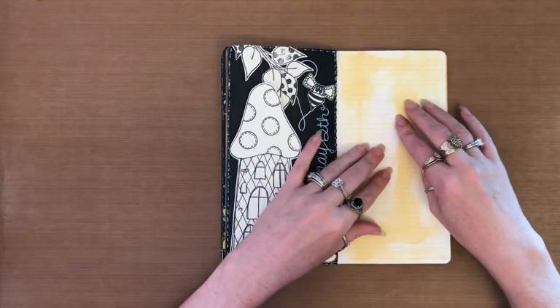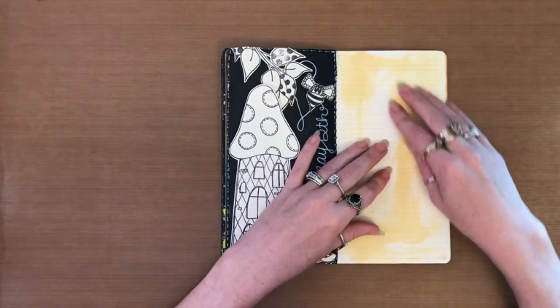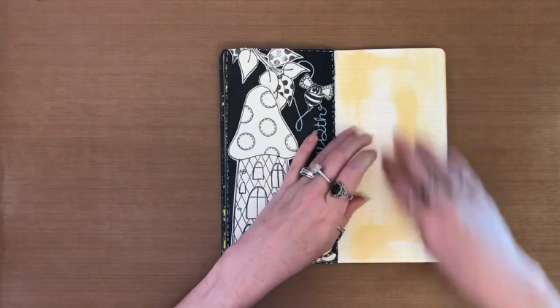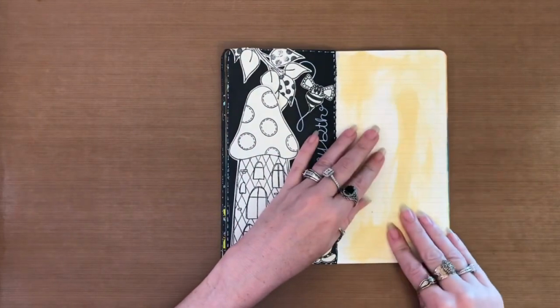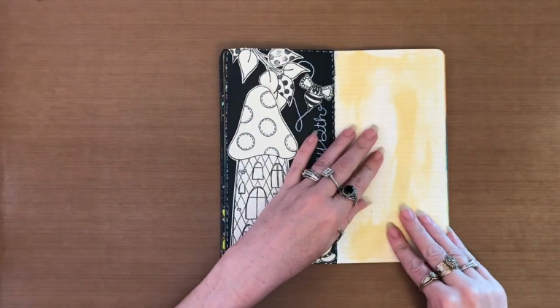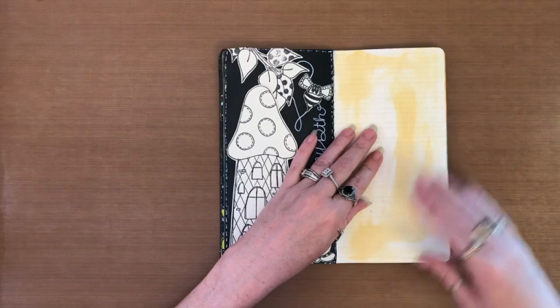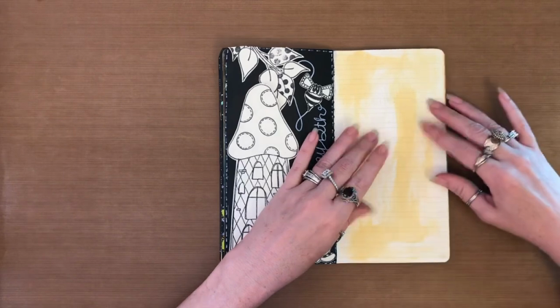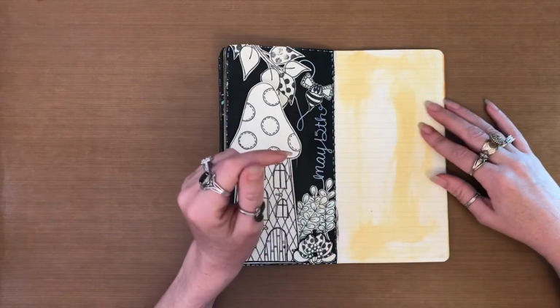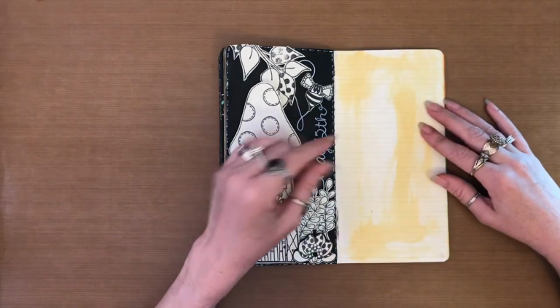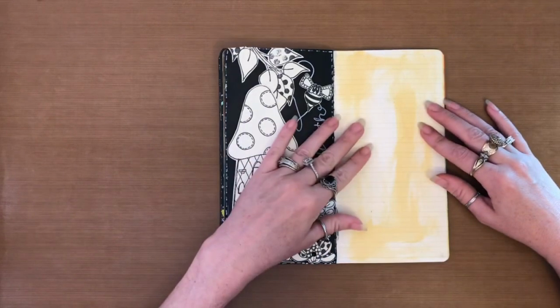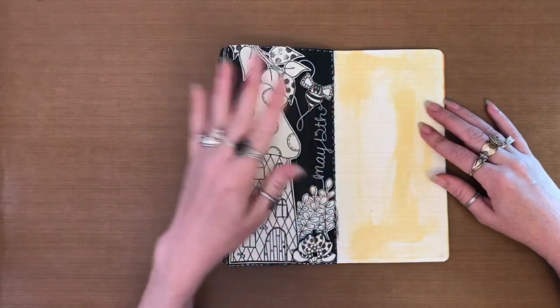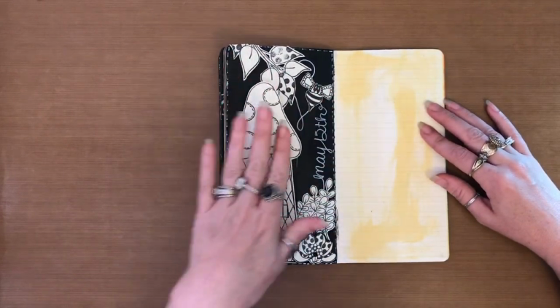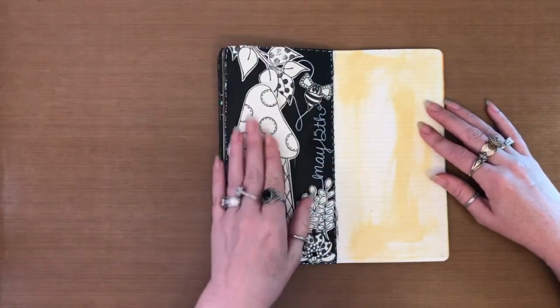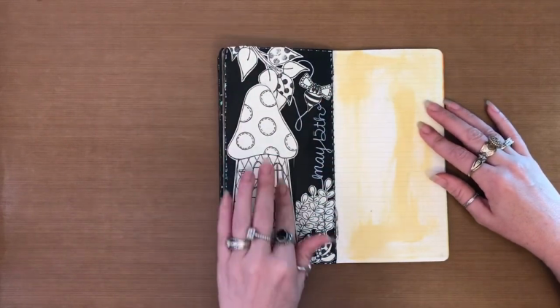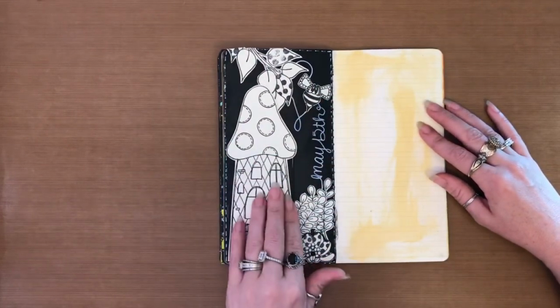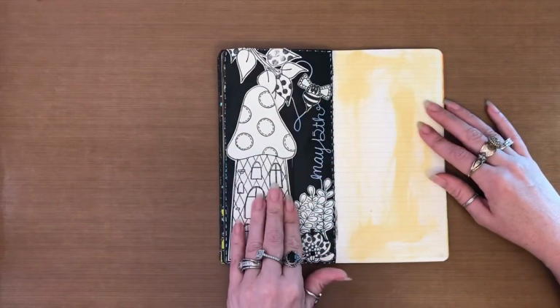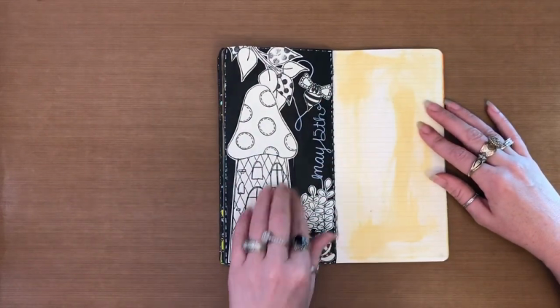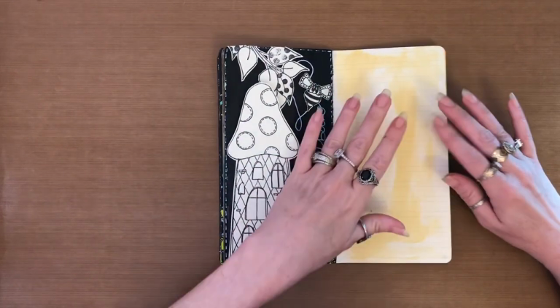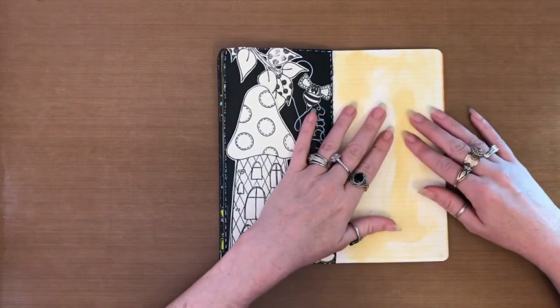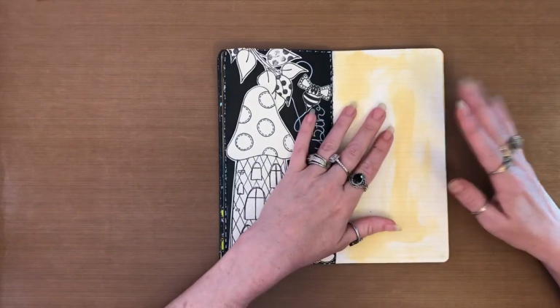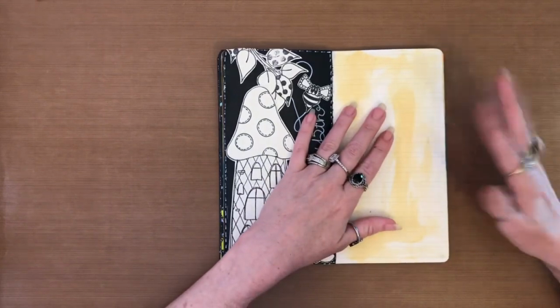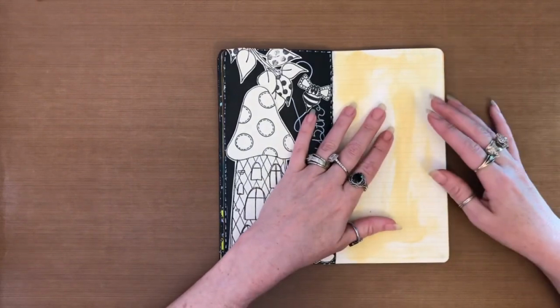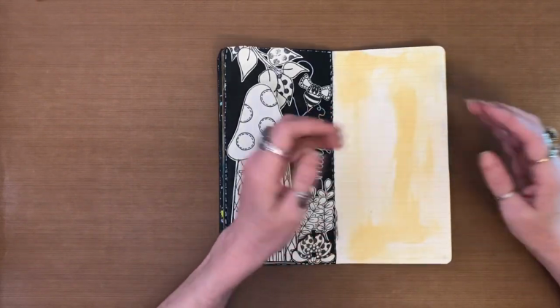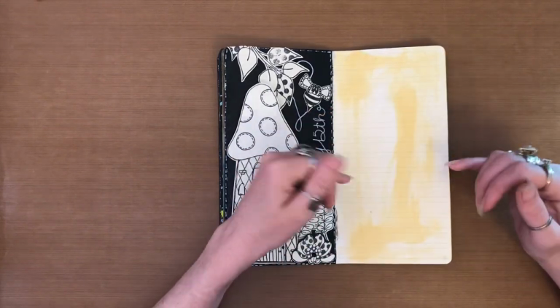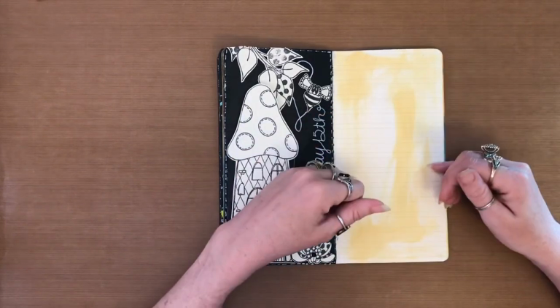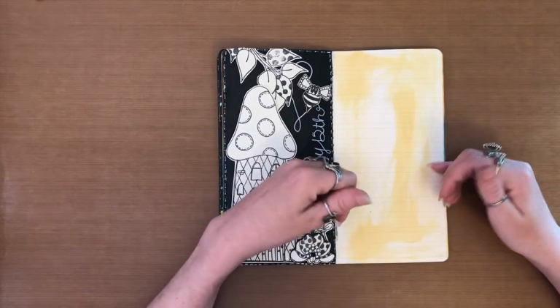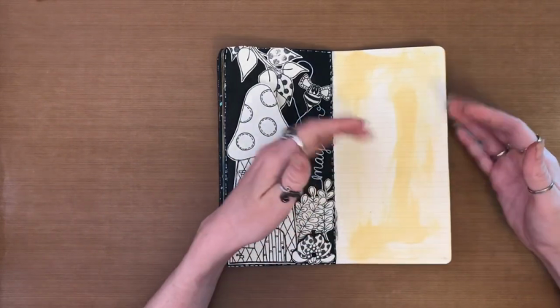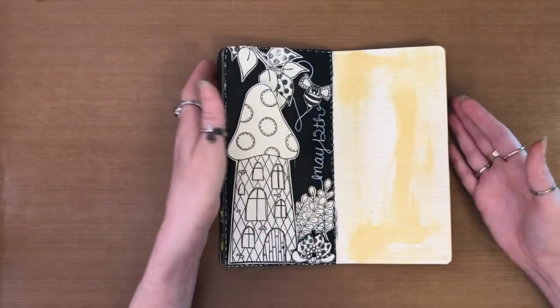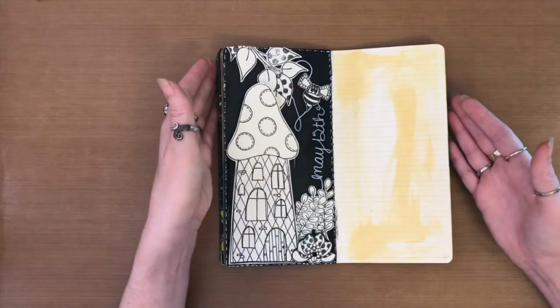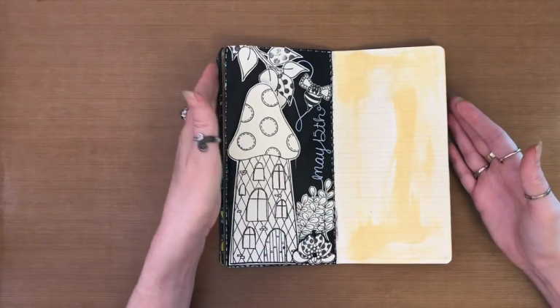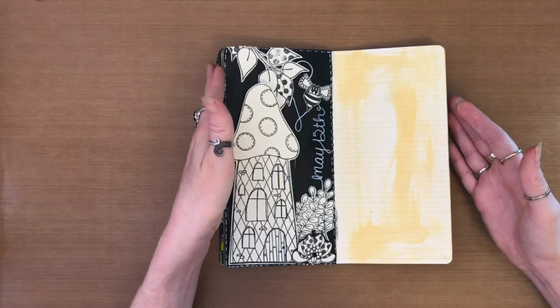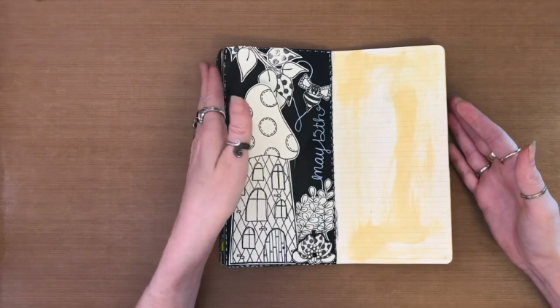So, this is the page I'm working on today. And since I did a bulkier technique over here, this is going to be kind of a simpler page. That way, because otherwise my book gets really, really chunky.